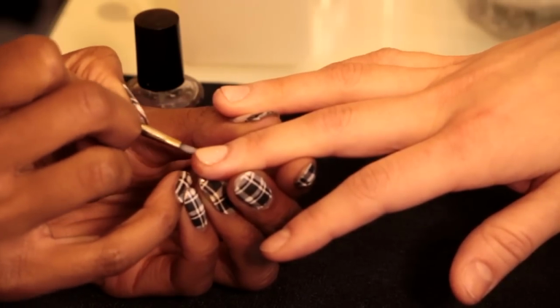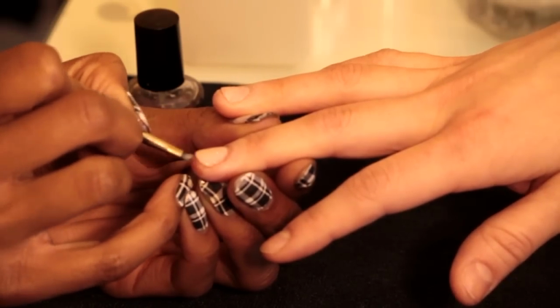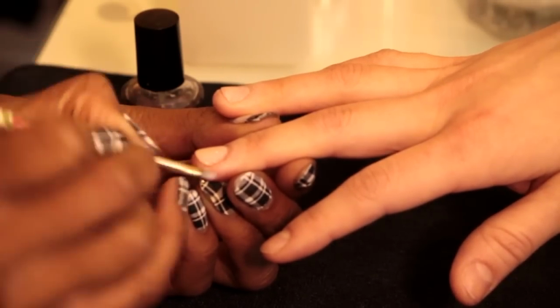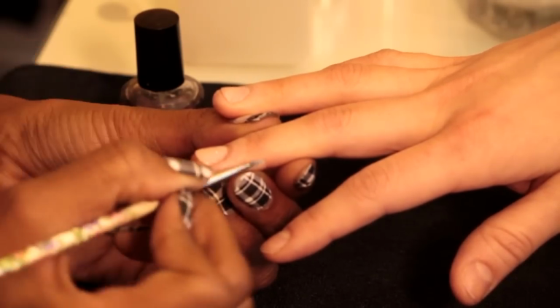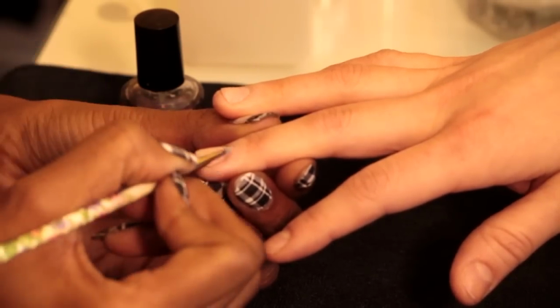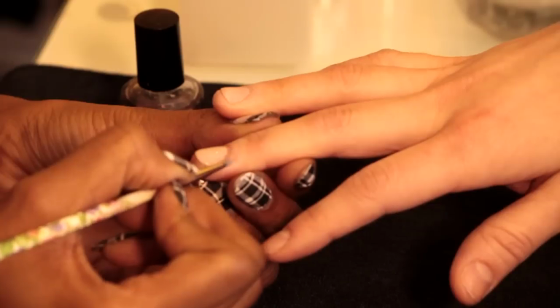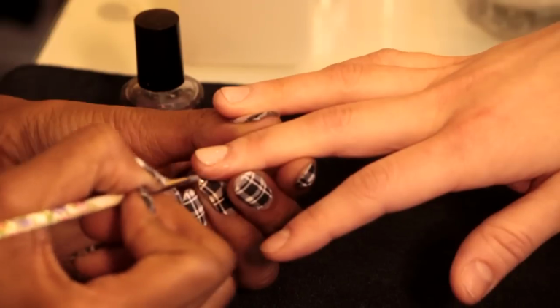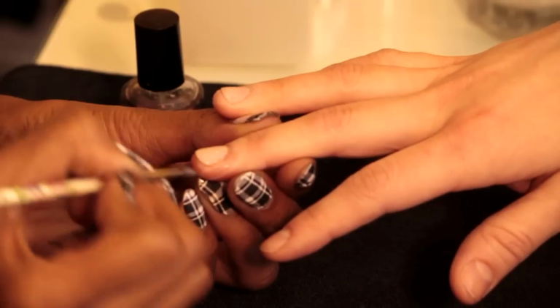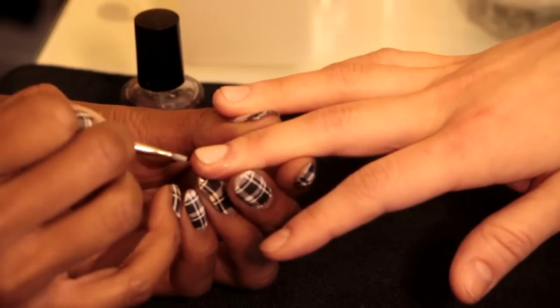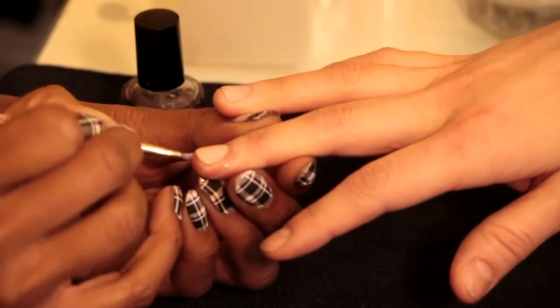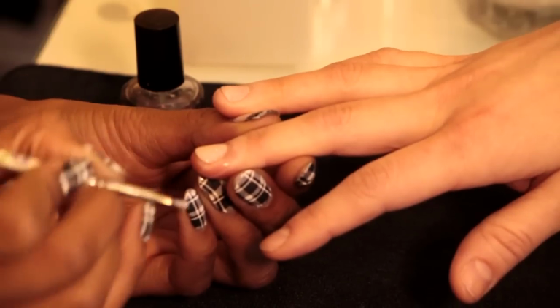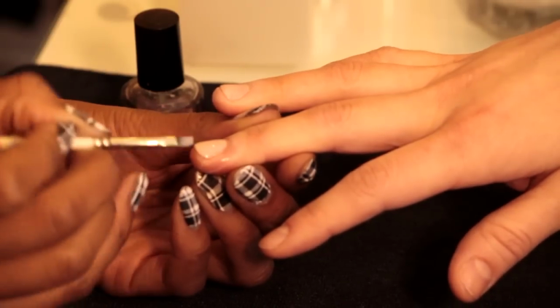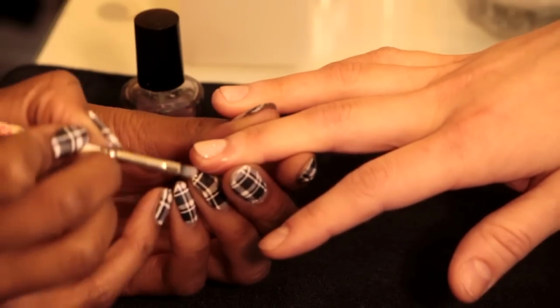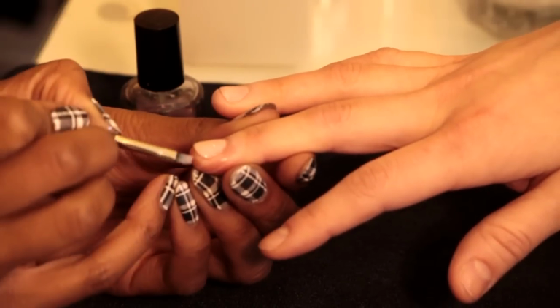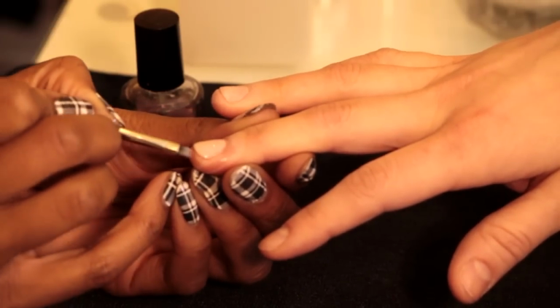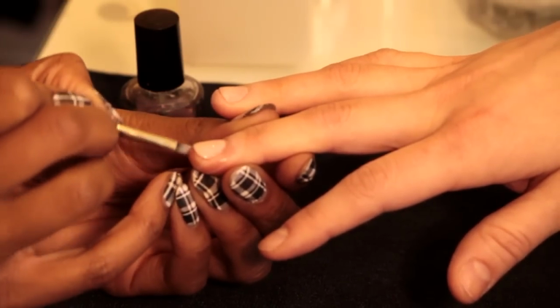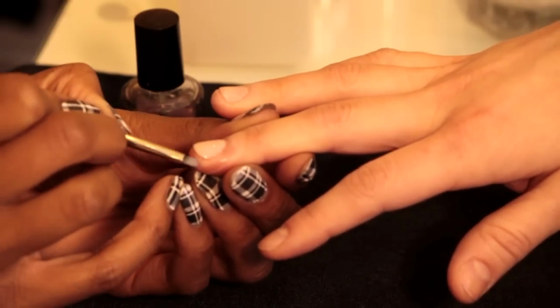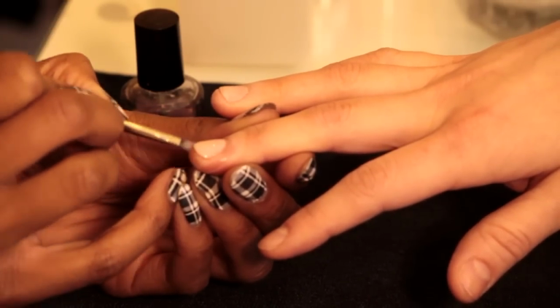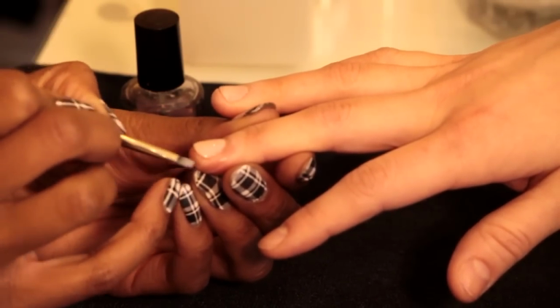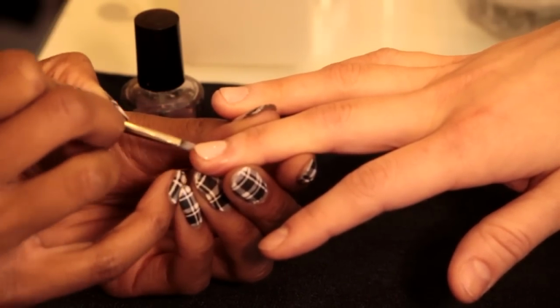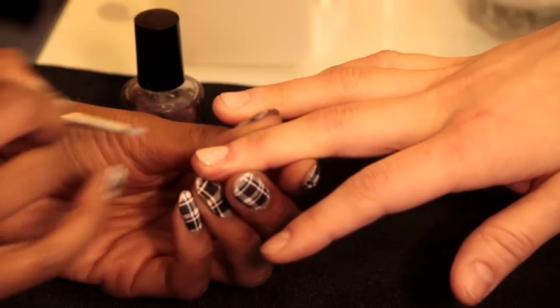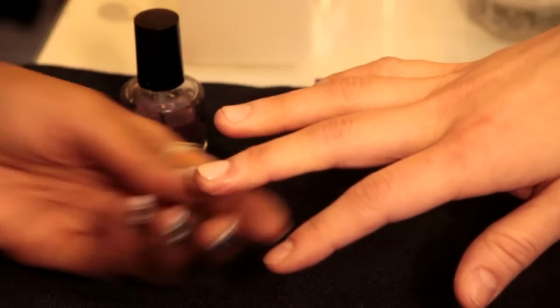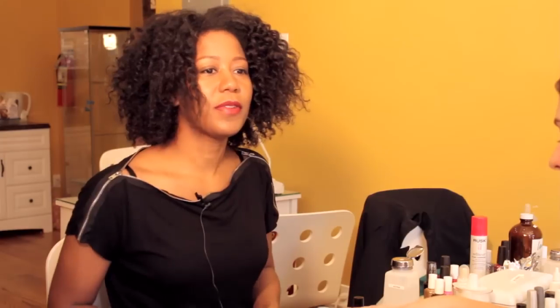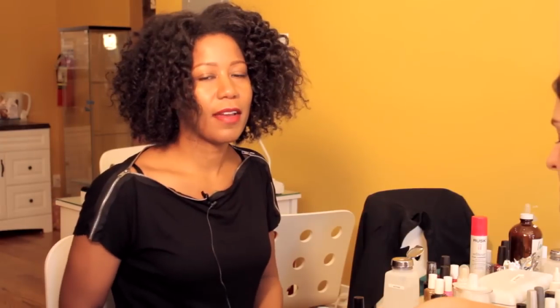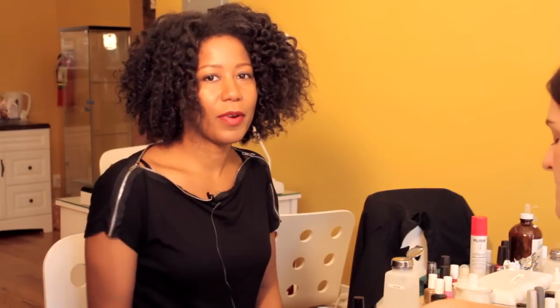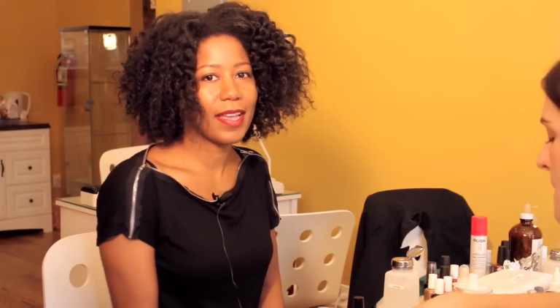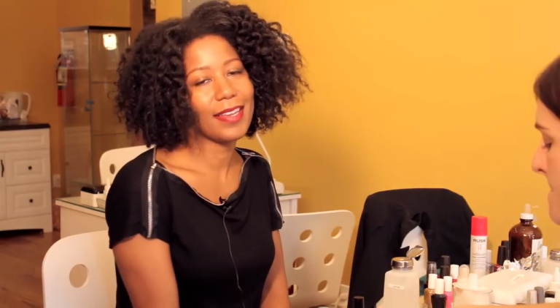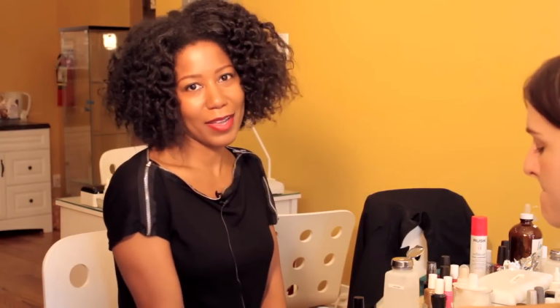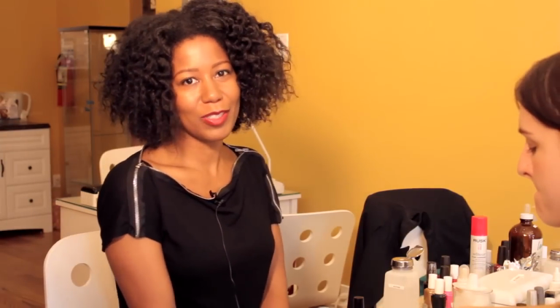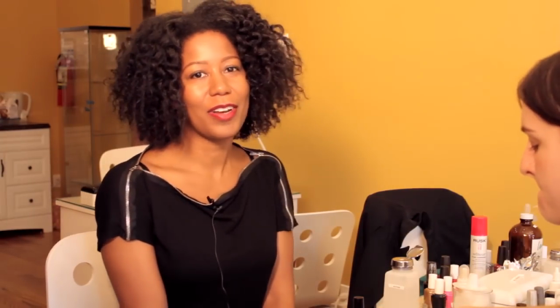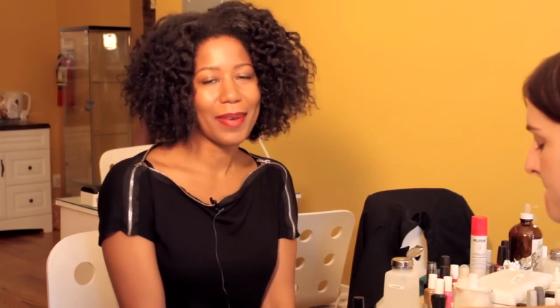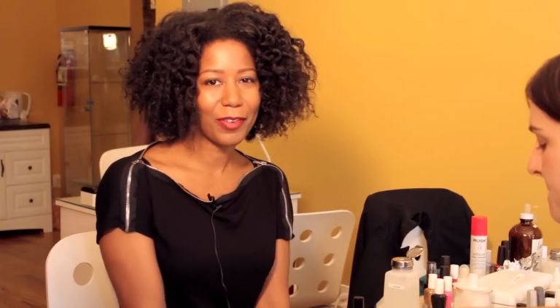And there we have it, our perfect manicure, which you will be able to now achieve at home. I hope this was helpful to everyone. Again, my name is Joy. Bye everyone.